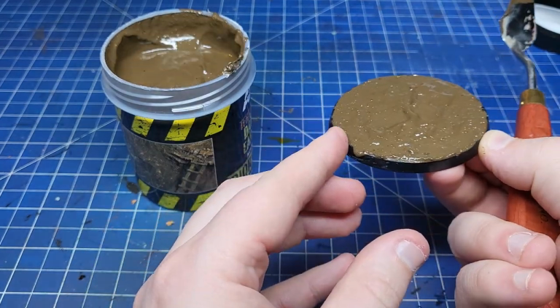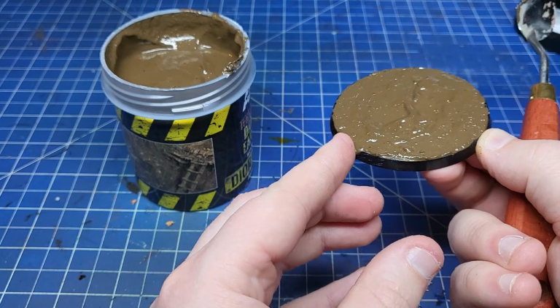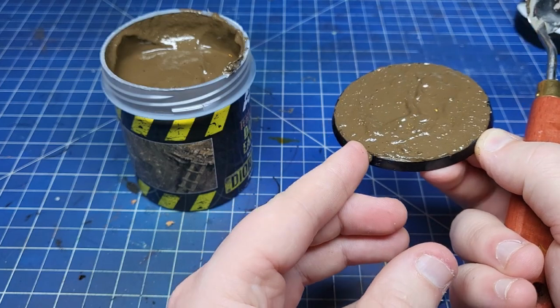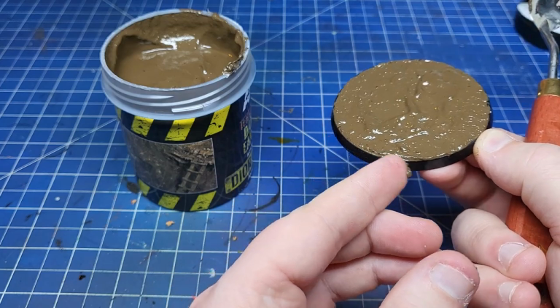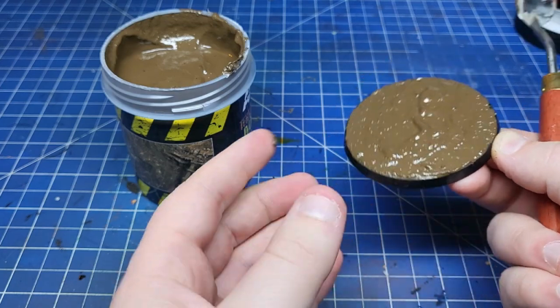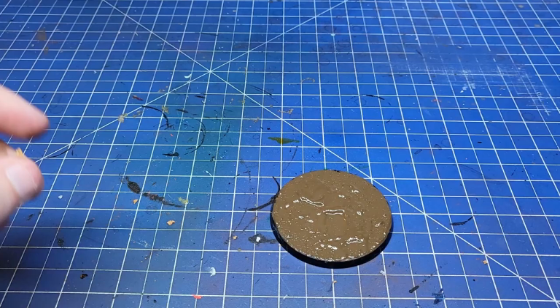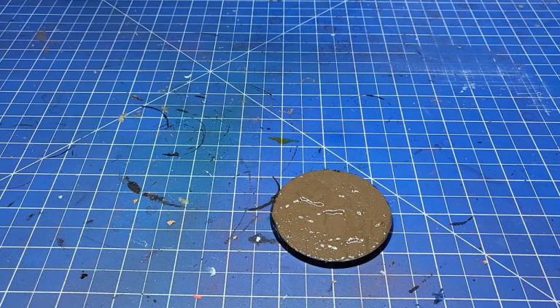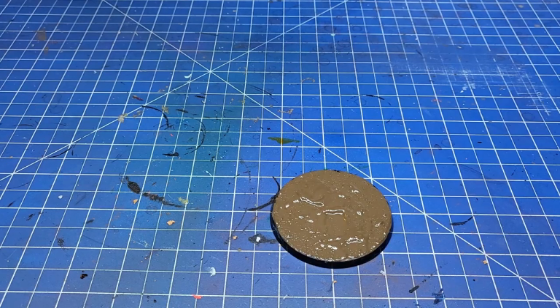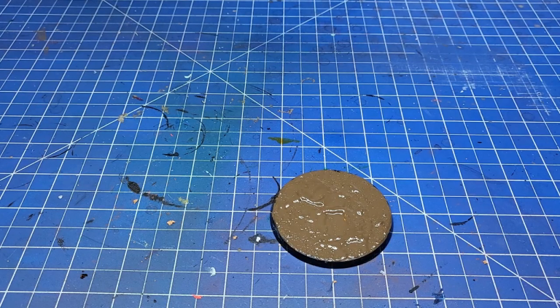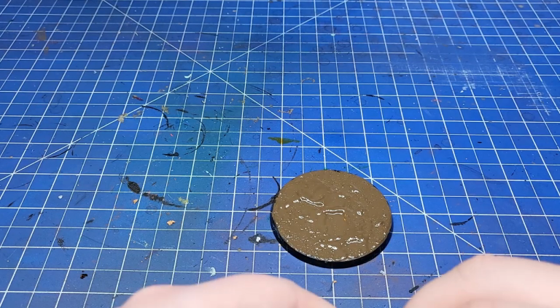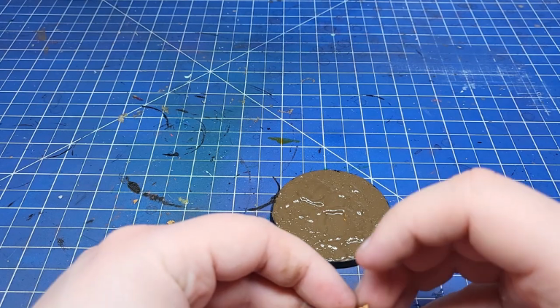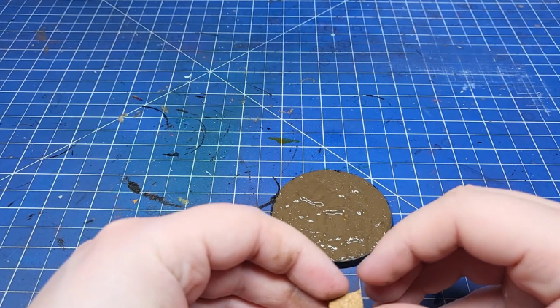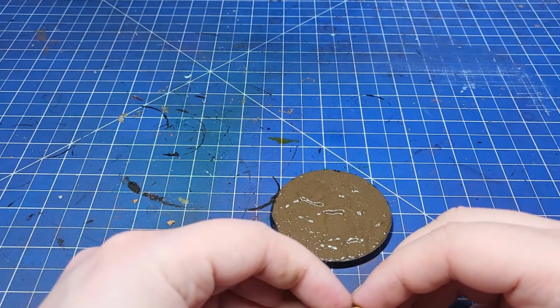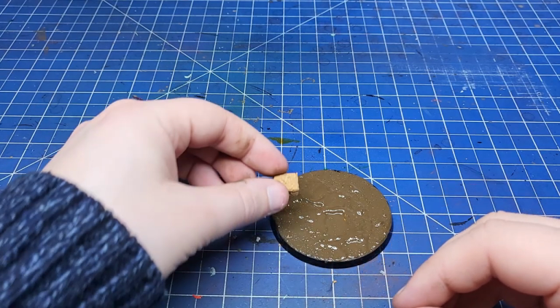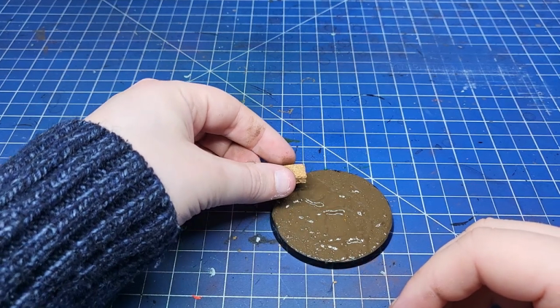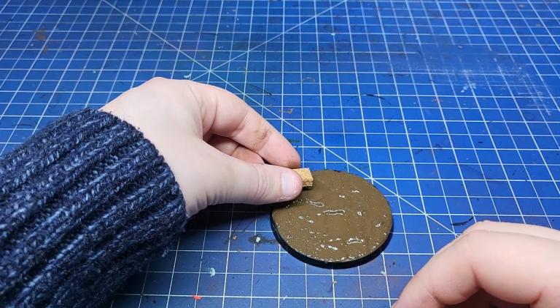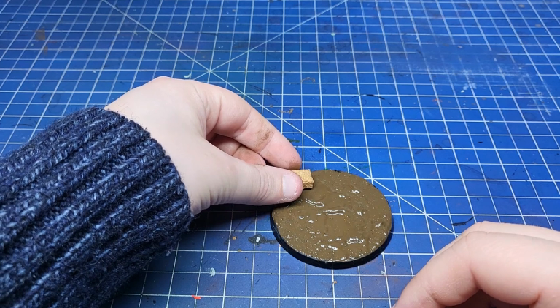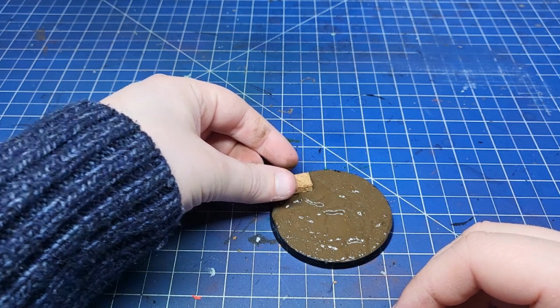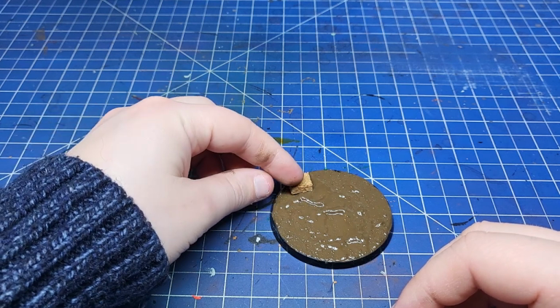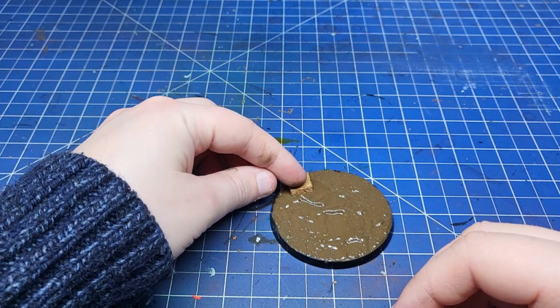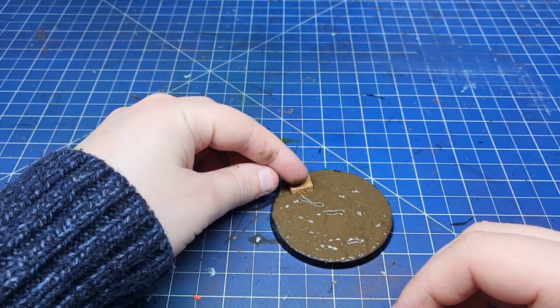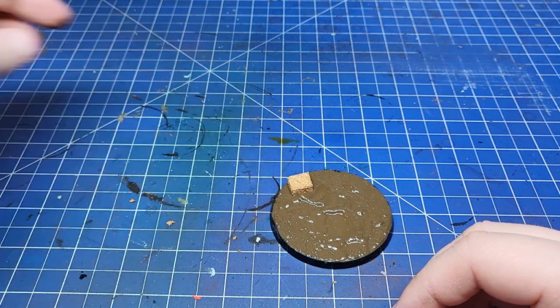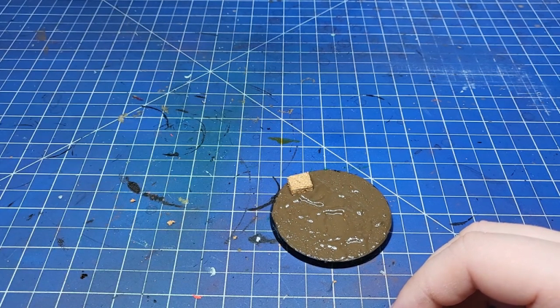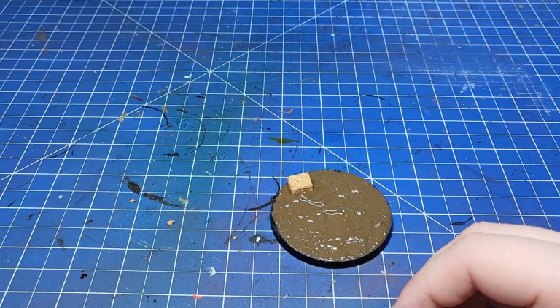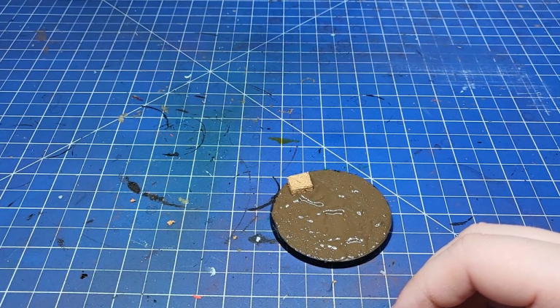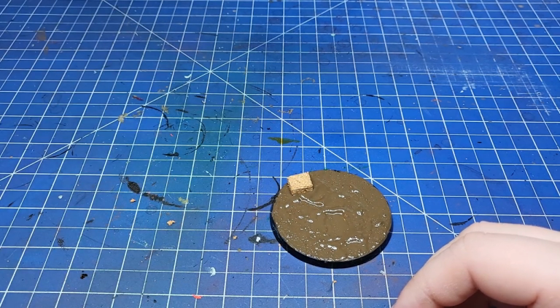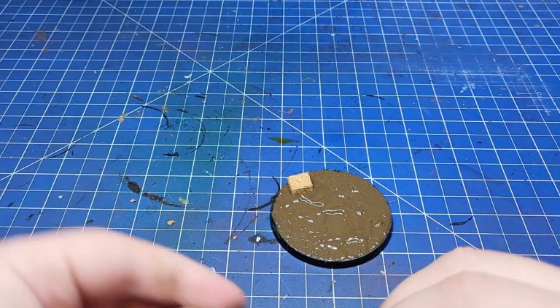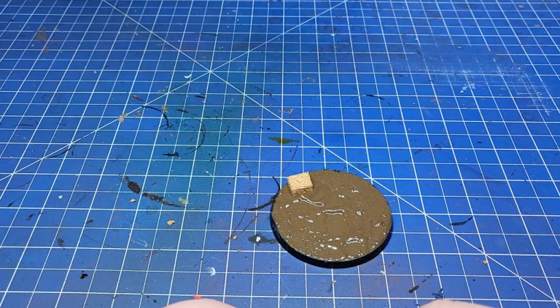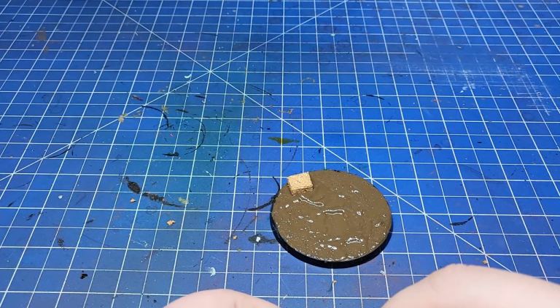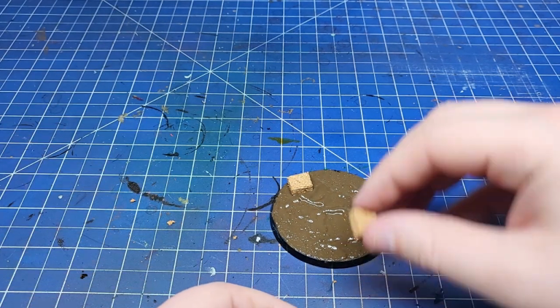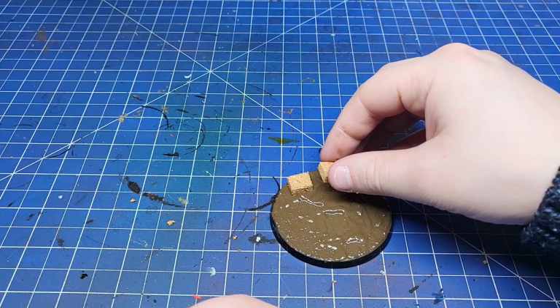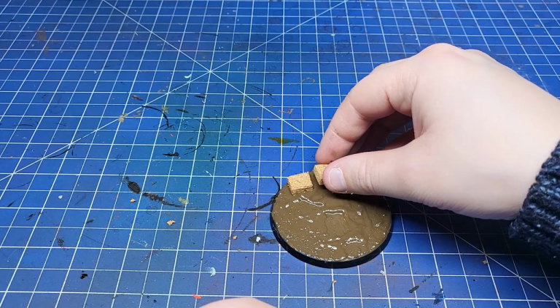Depending on what you're doing you can leave it to dry here, but I'm actually going to use this to my advantage and help glue down a few bits of cork that I've cut up. Keeping the paste wet means that these cork pieces are going to stick in nicely without adding loads of extra glue.